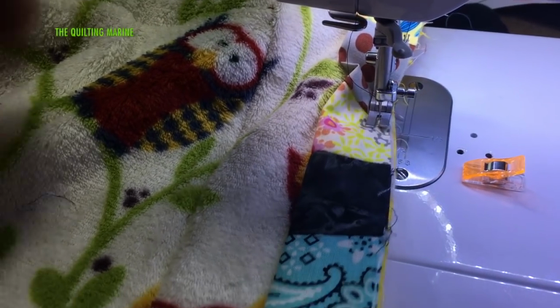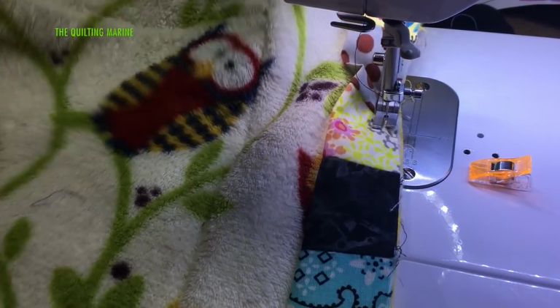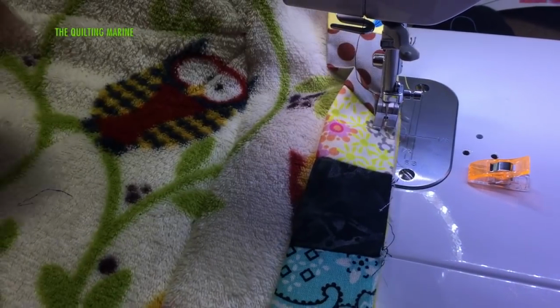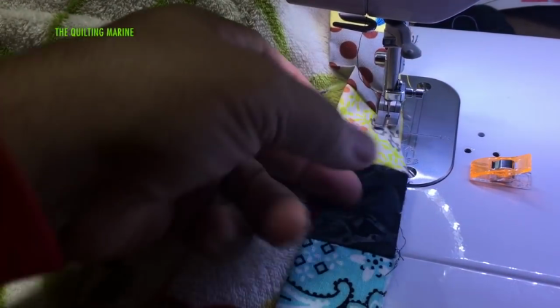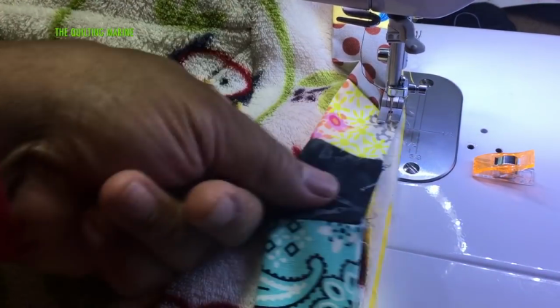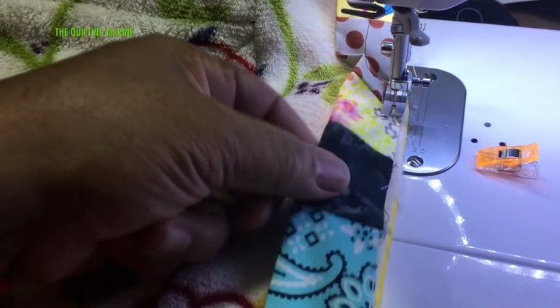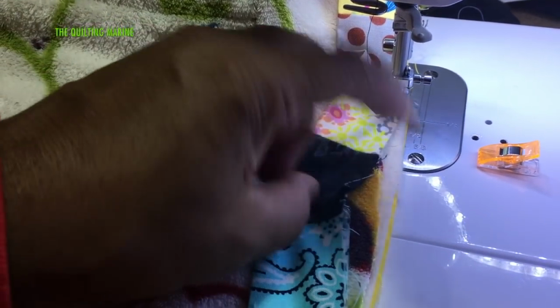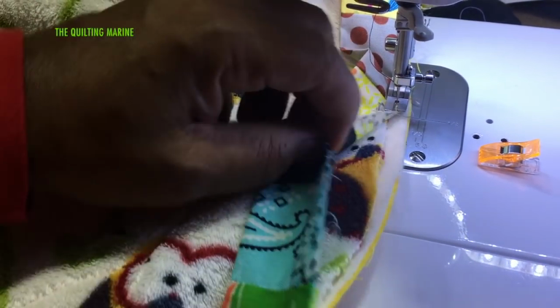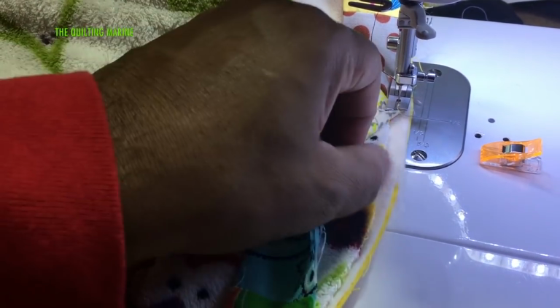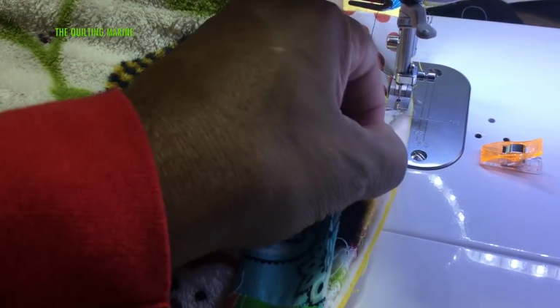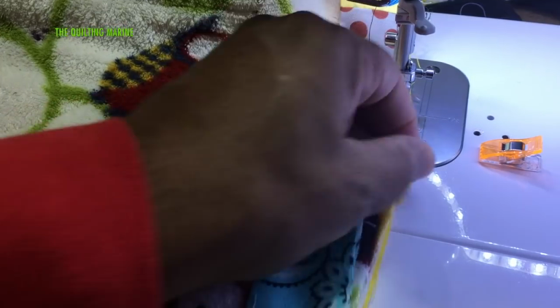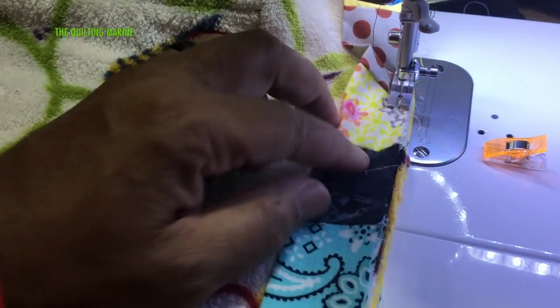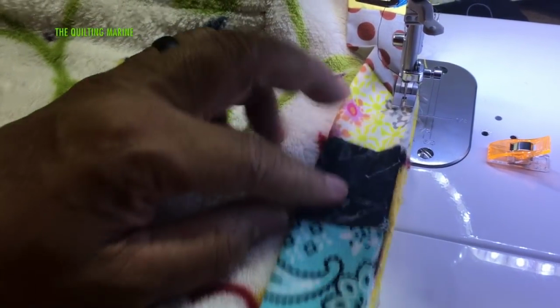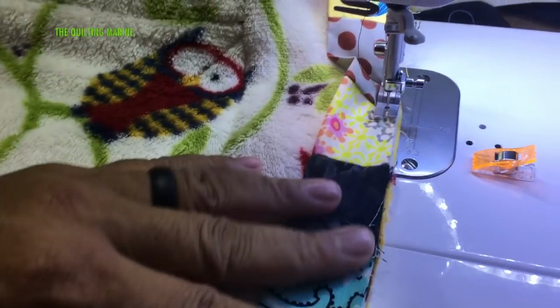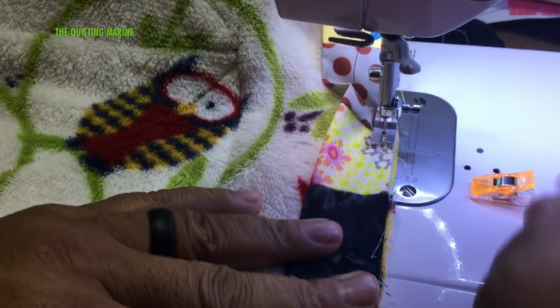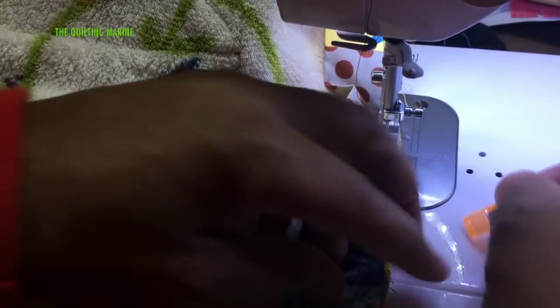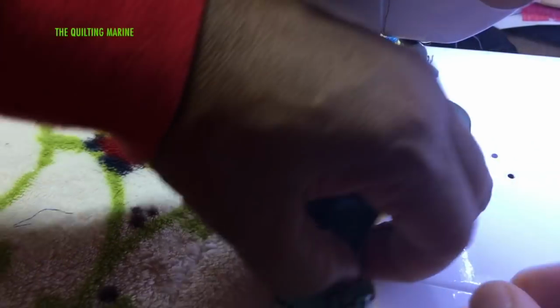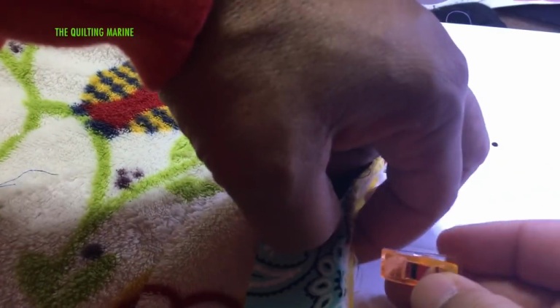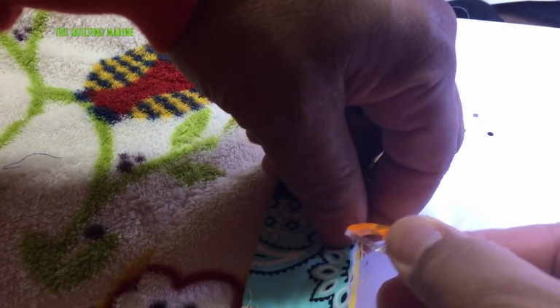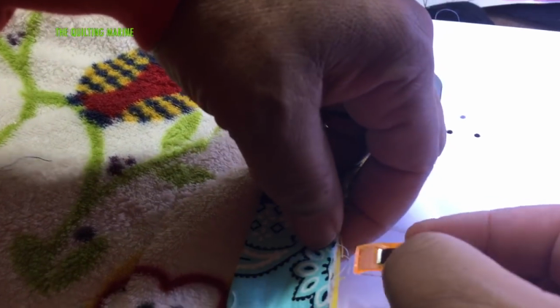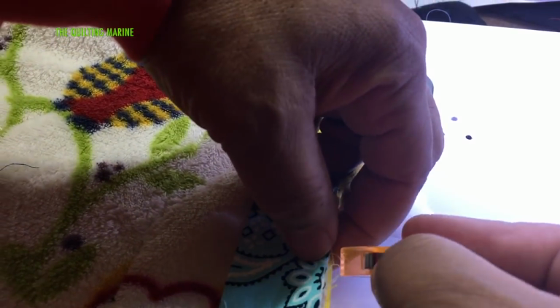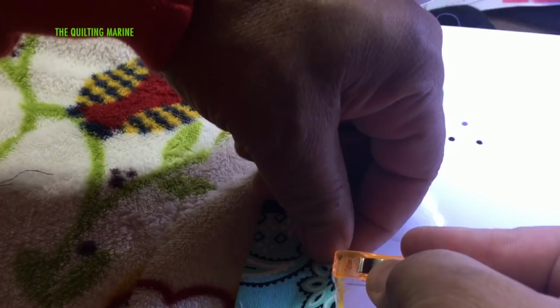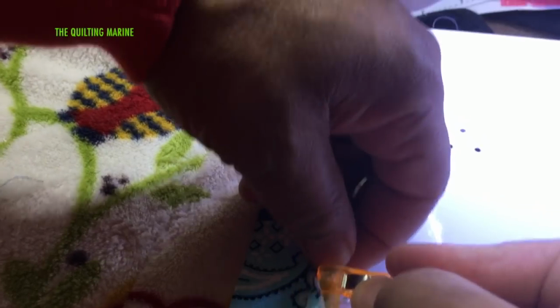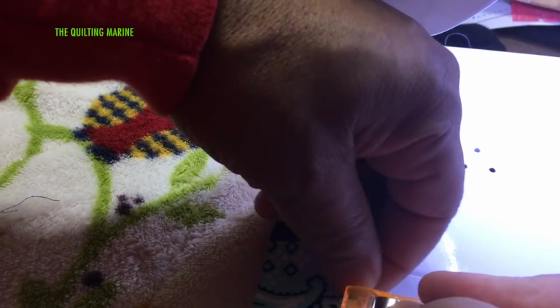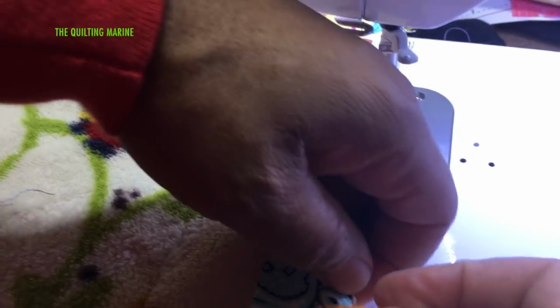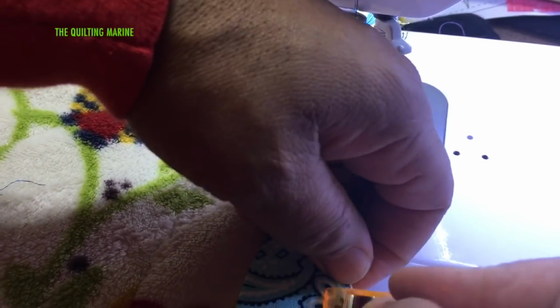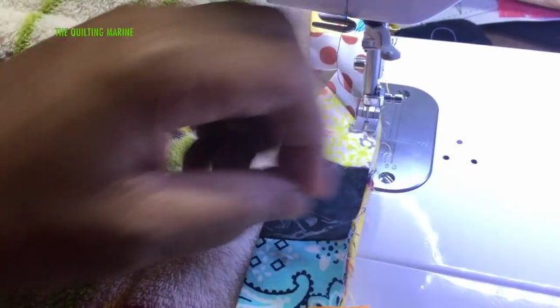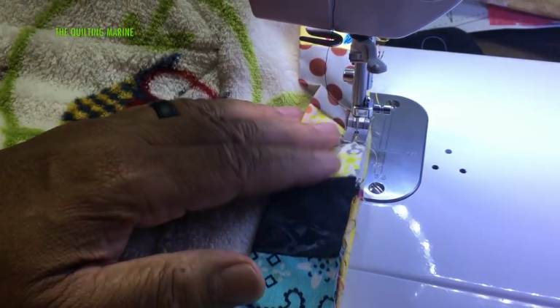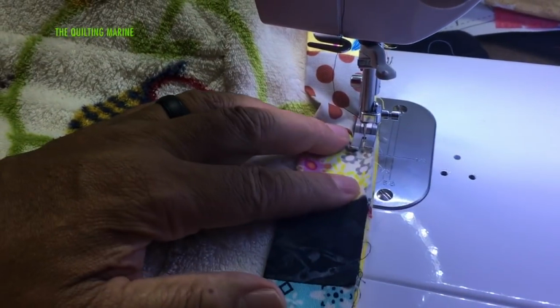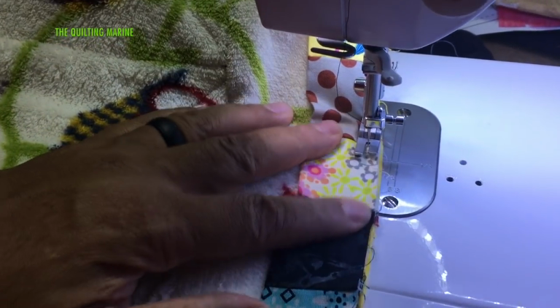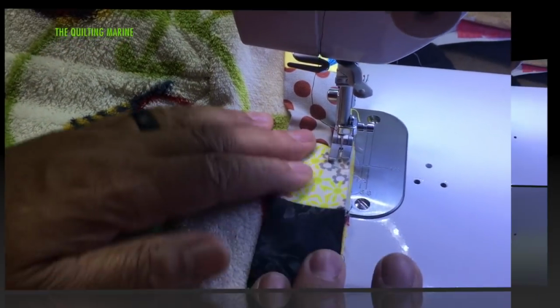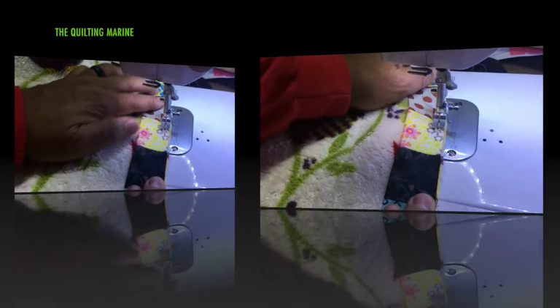Let's pull this out and tighten that up a little bit. What we're going to do is finish putting this bind on on this side and then roll it around to the front — I'm going to stitch it on the front side too as well.